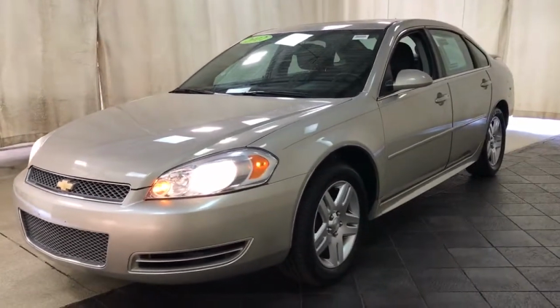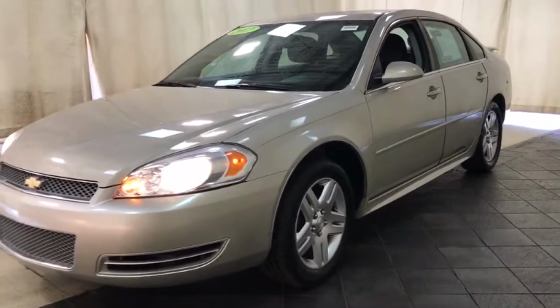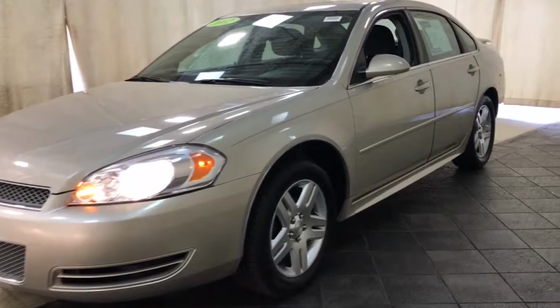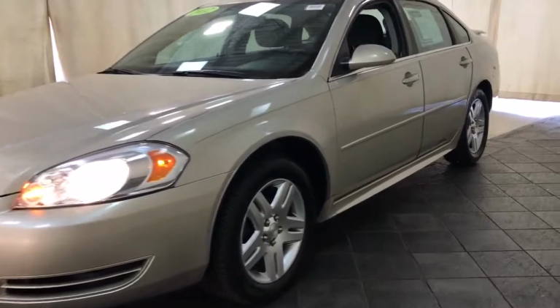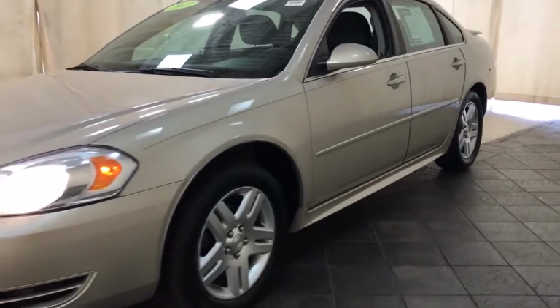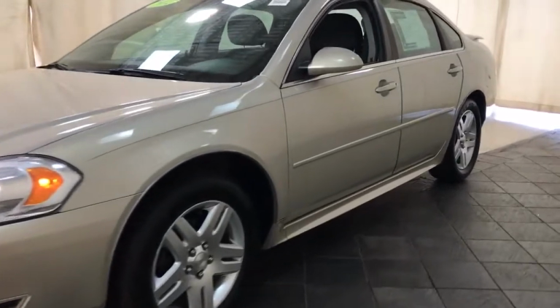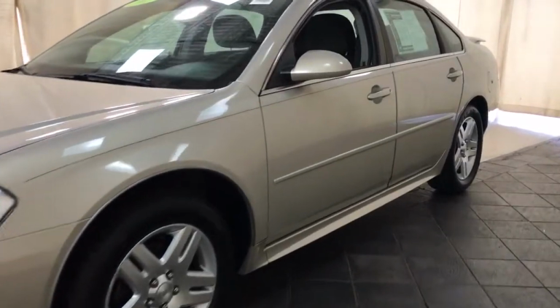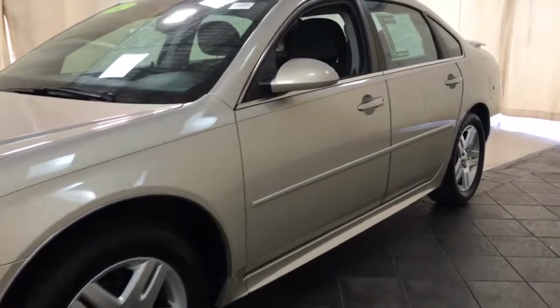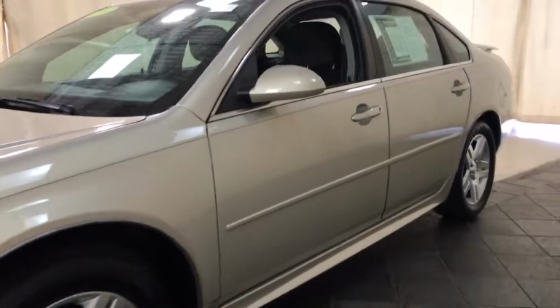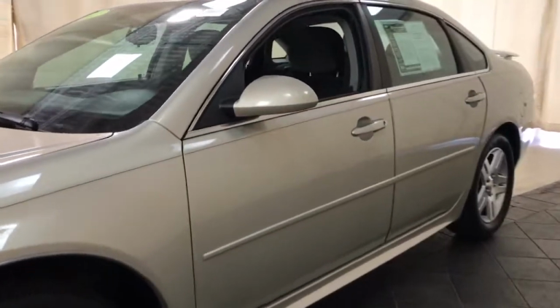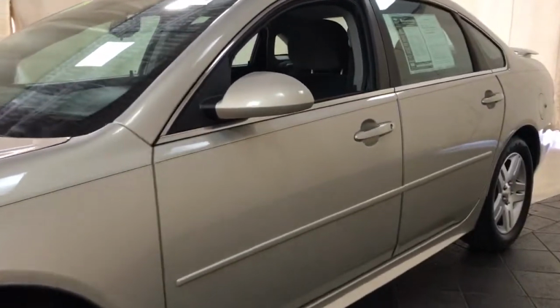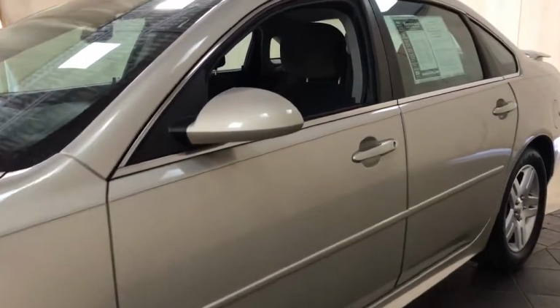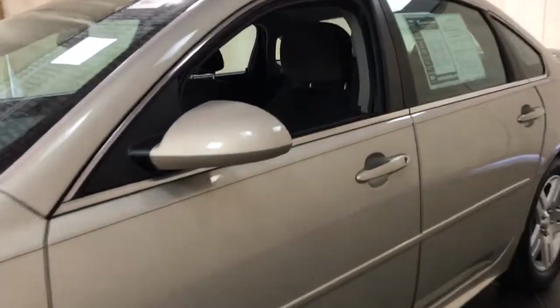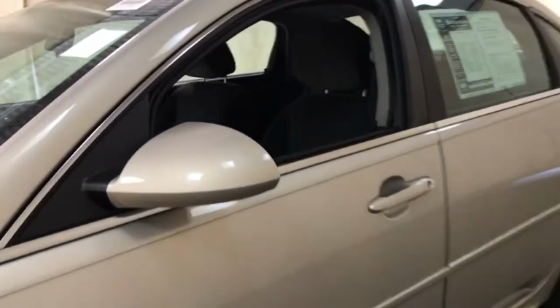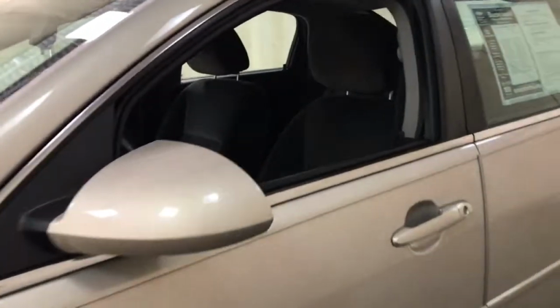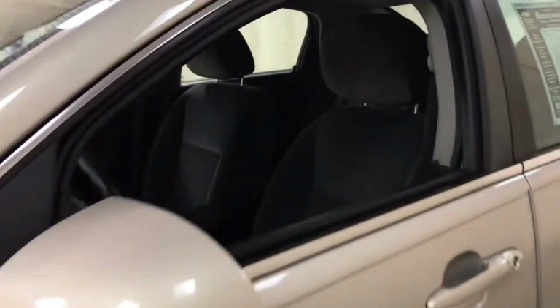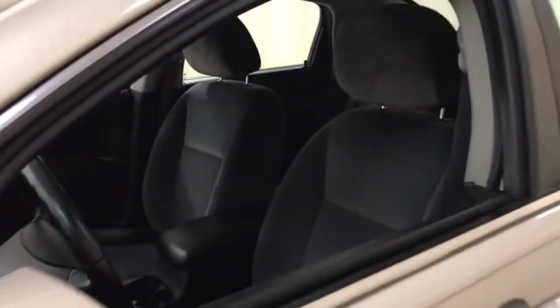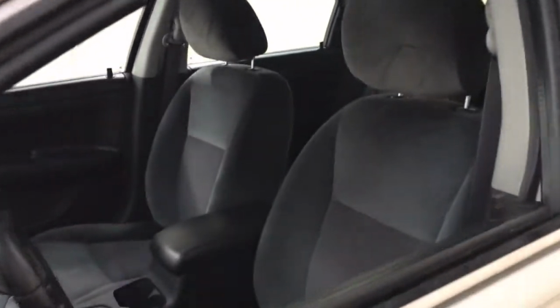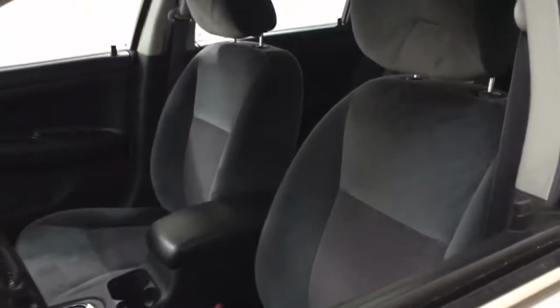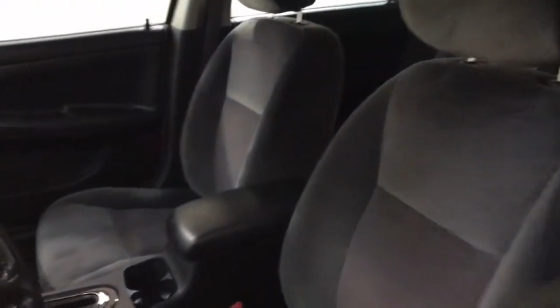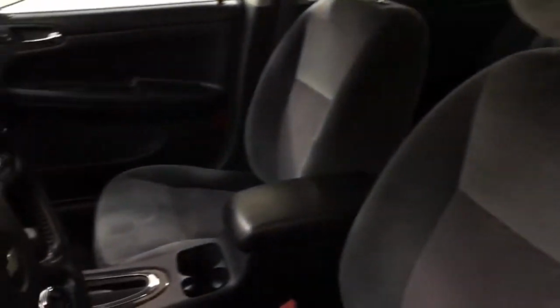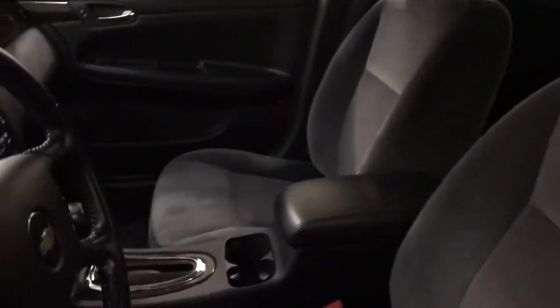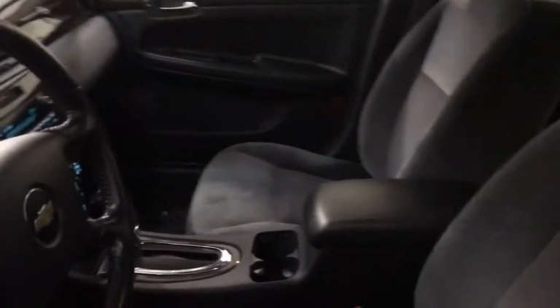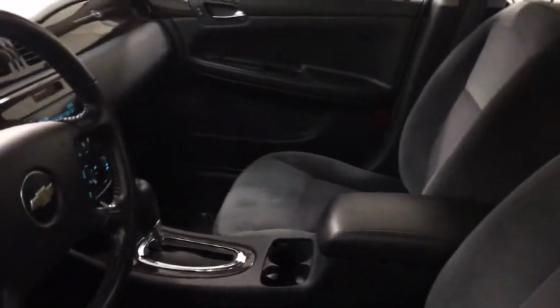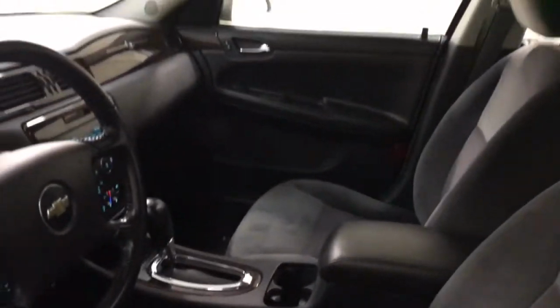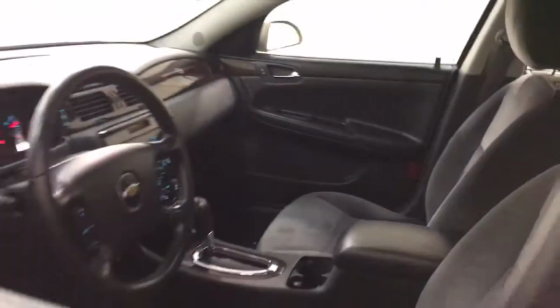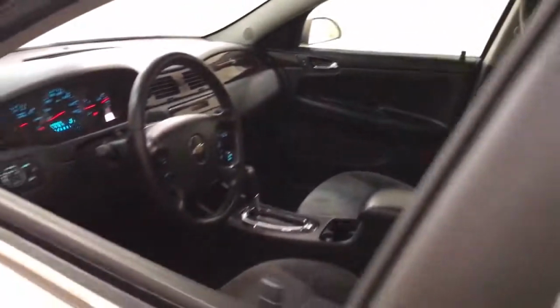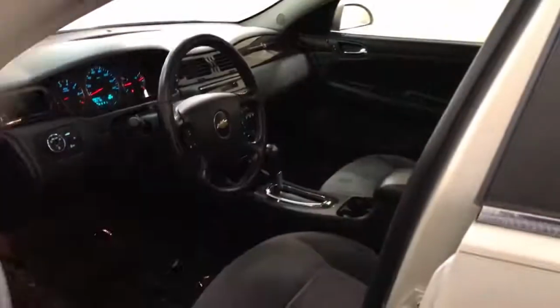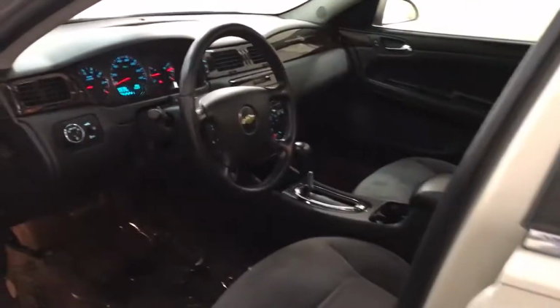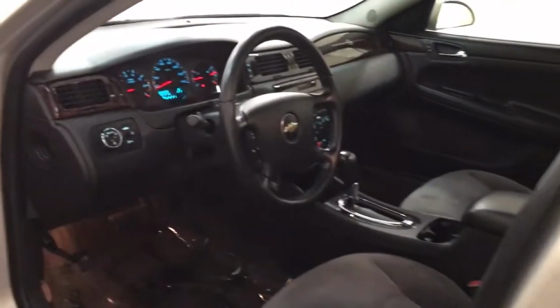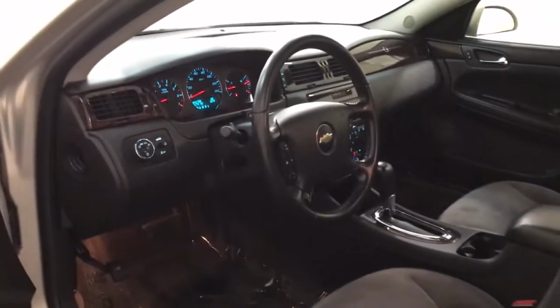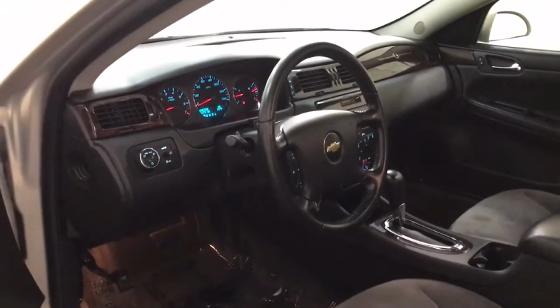Treat your family to the spacious comfort of the Impala, the sedan that offers athletic performance, advanced safety features, technology that keeps you connected, and refined, full-size style.